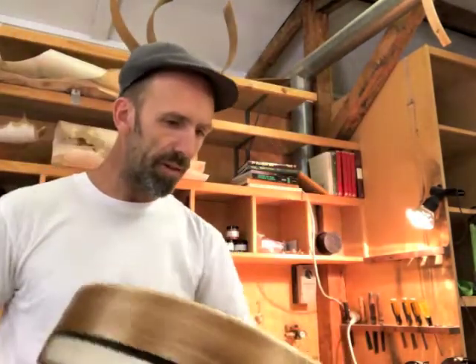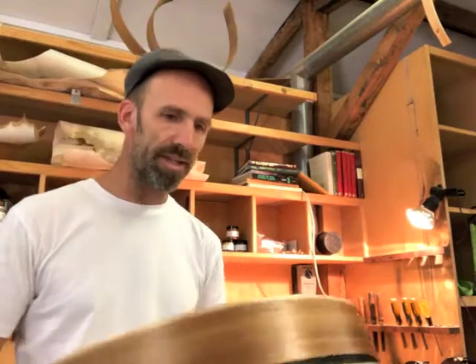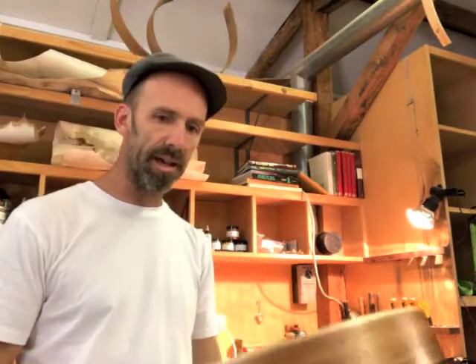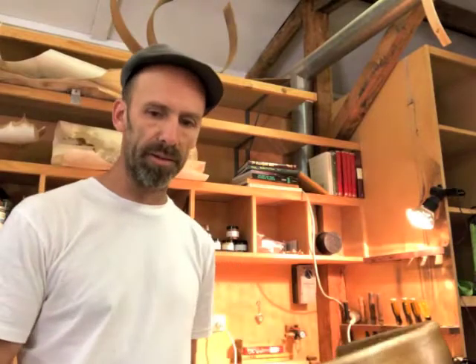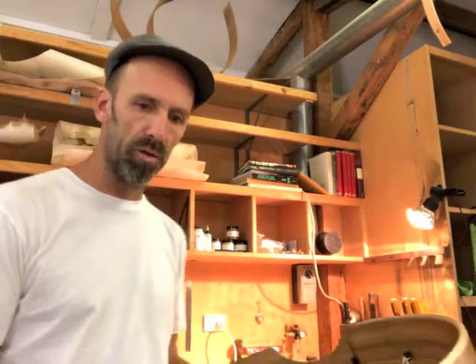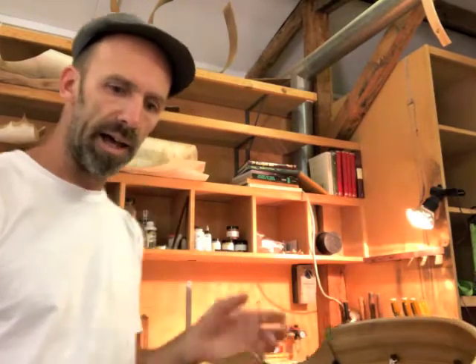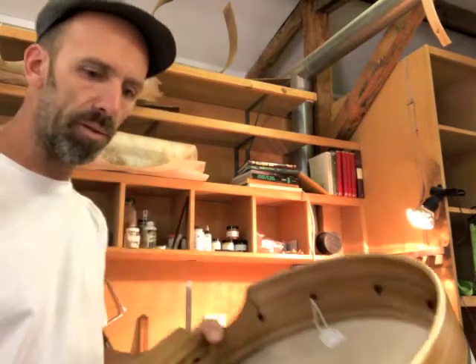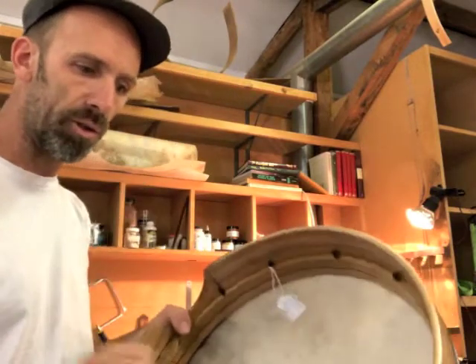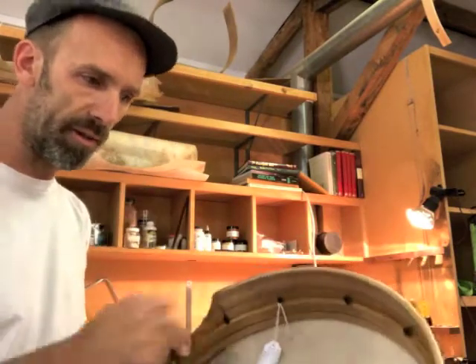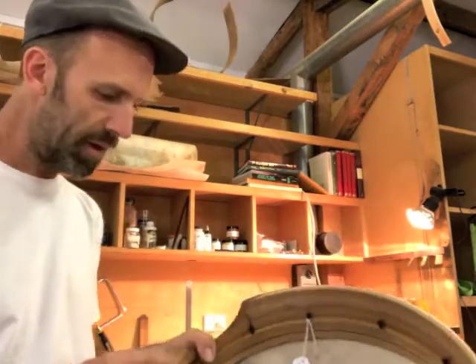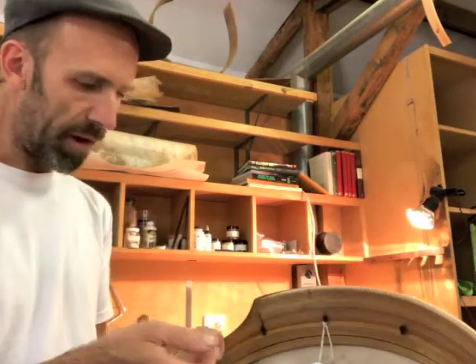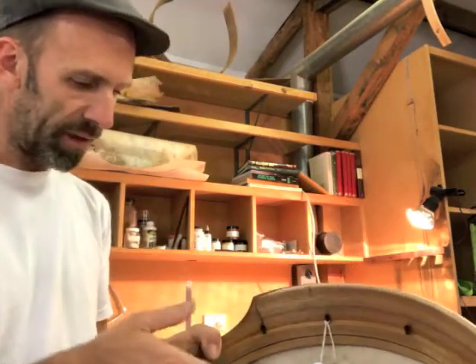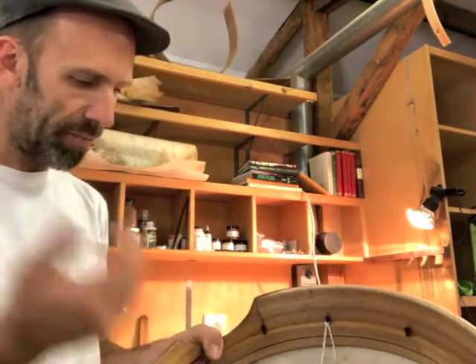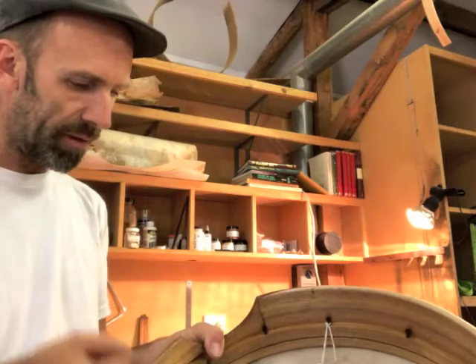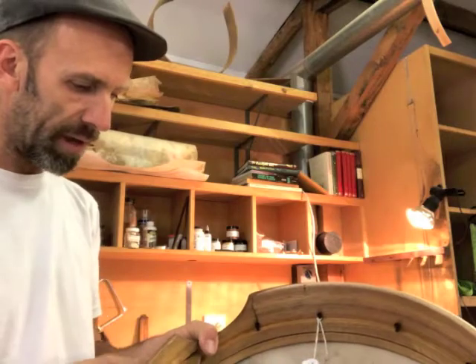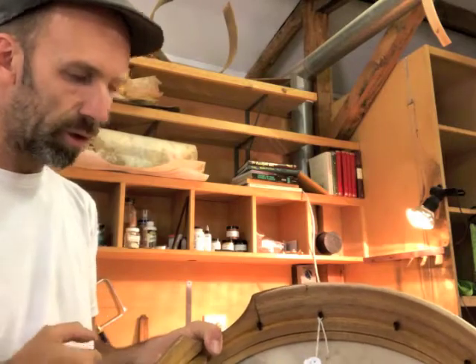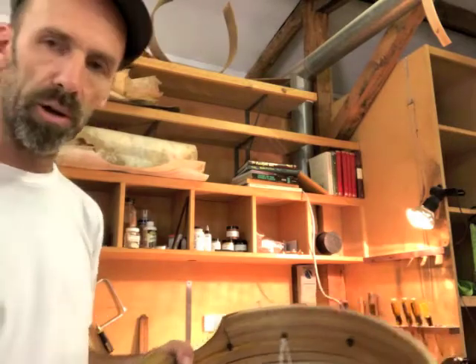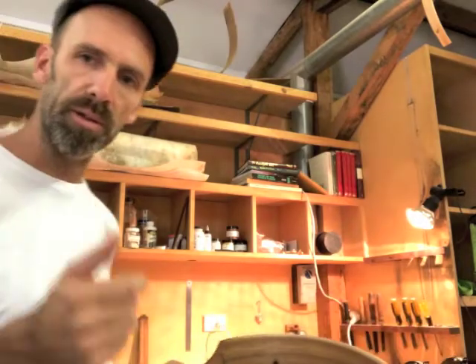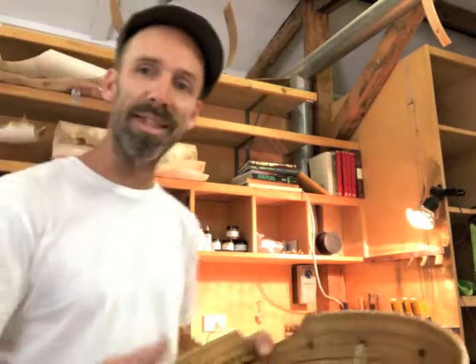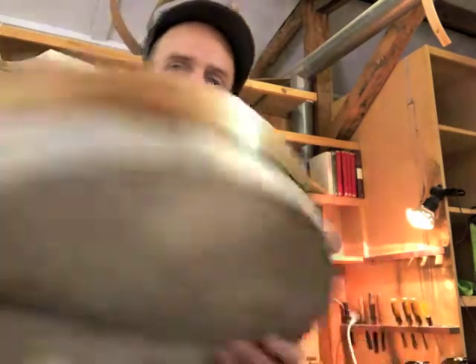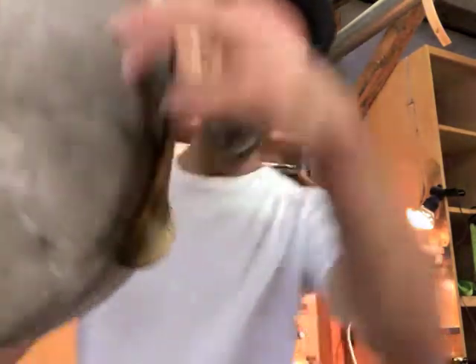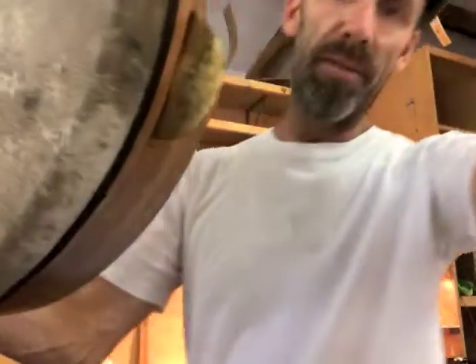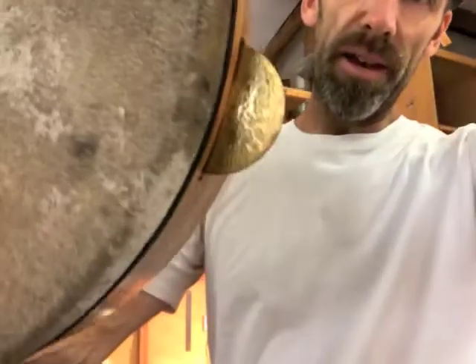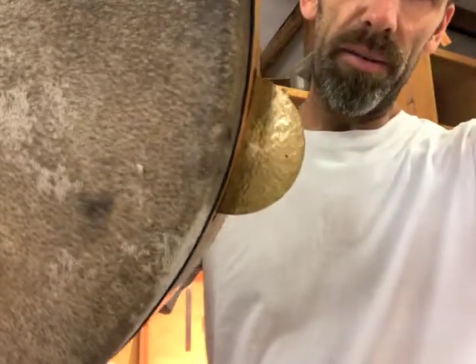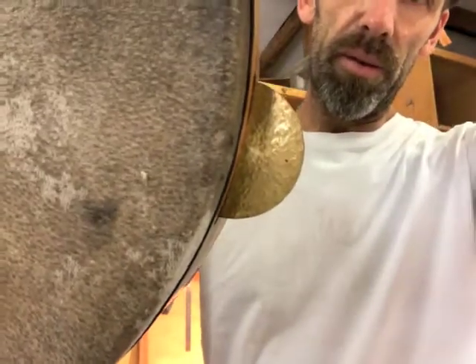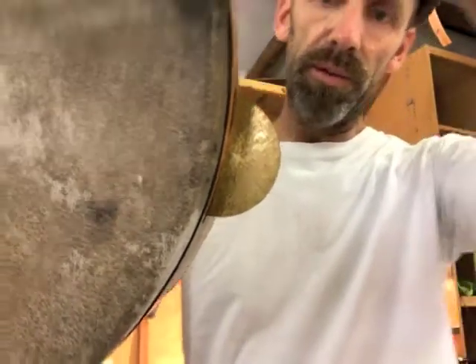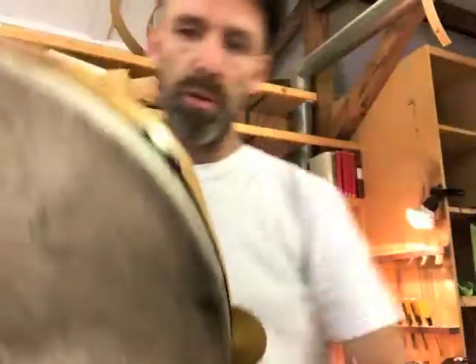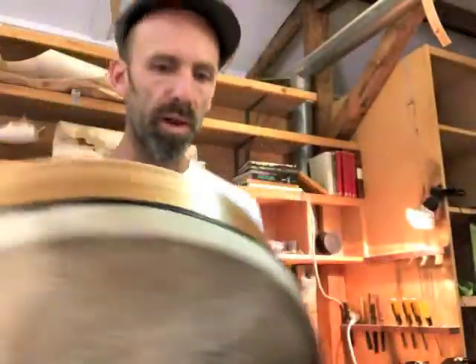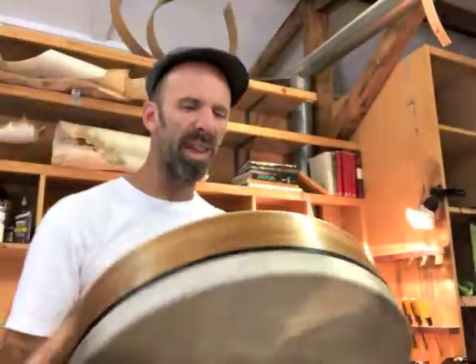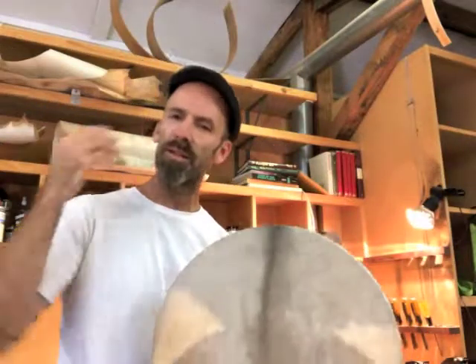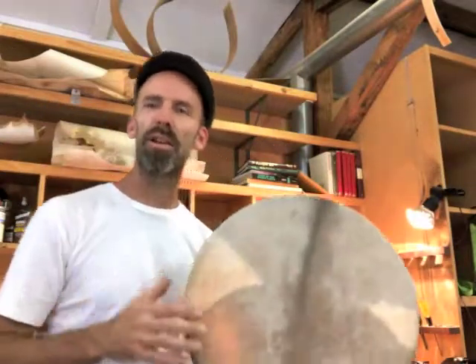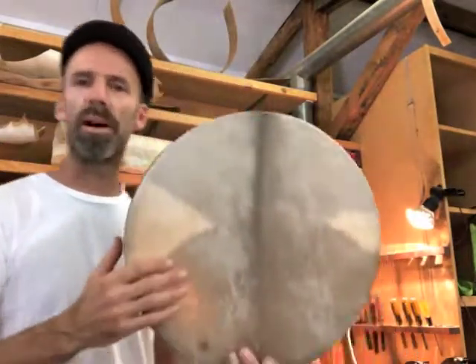This is a zilli tar, so it's a normal tar with a tuning system, but I've got these hand-beaten Turkish bronze zills right there, which gives it a beautiful ring without interfering too much.